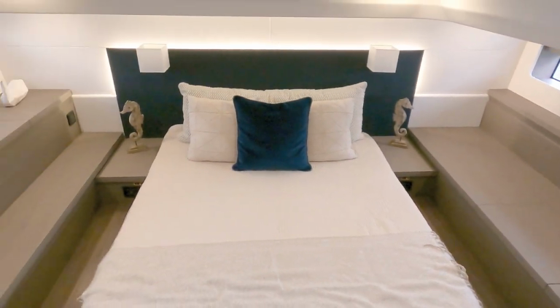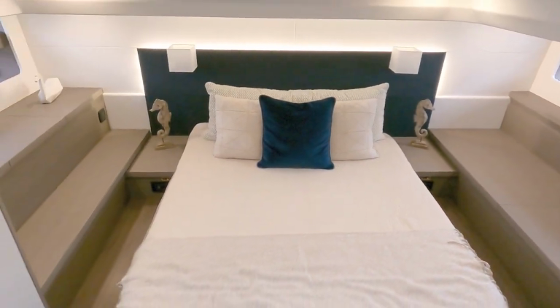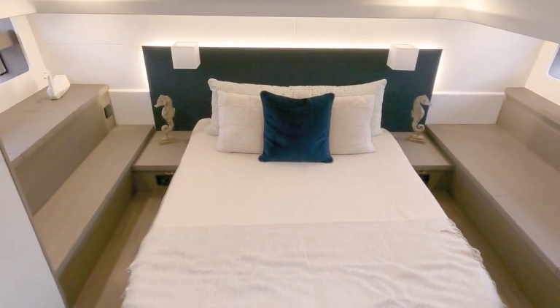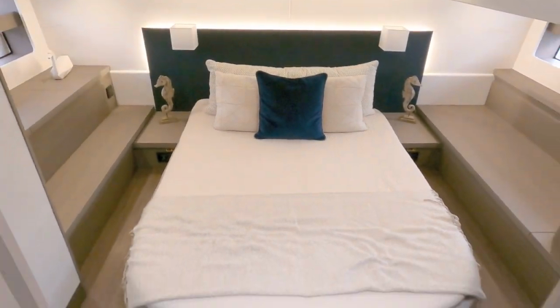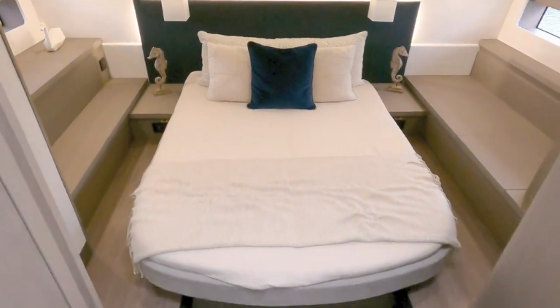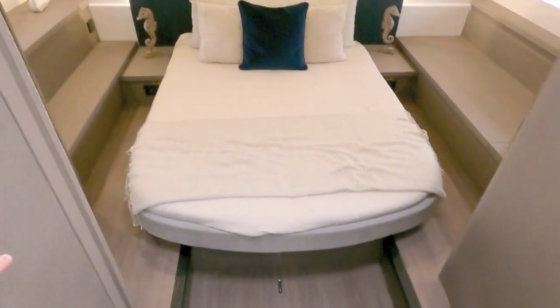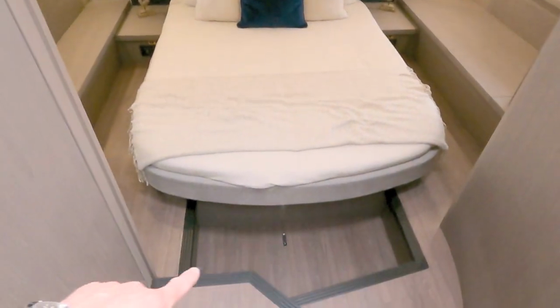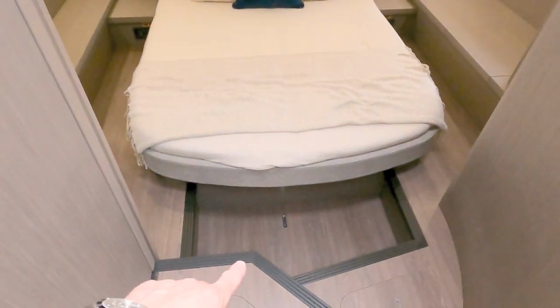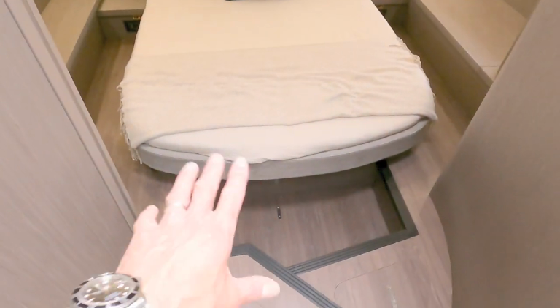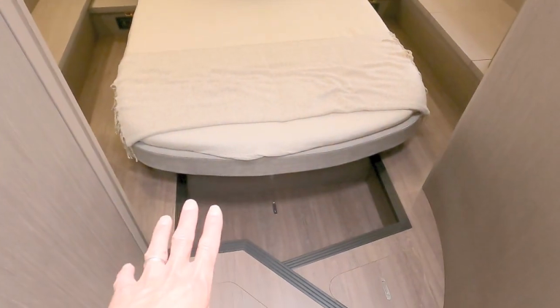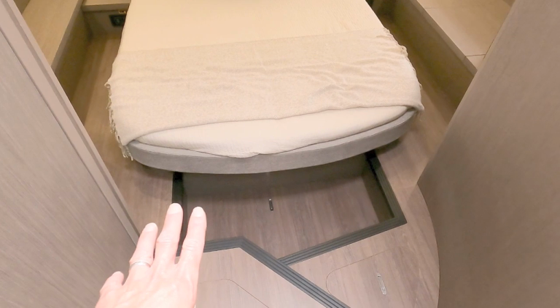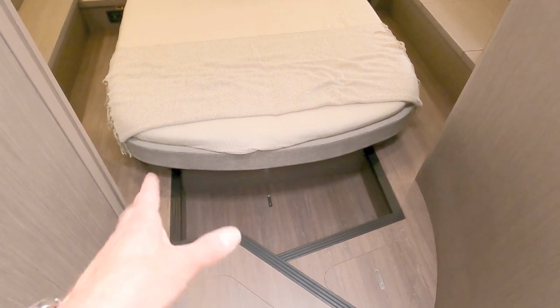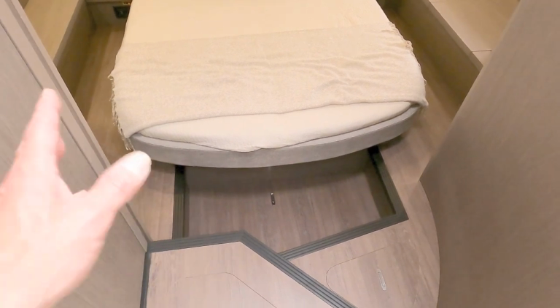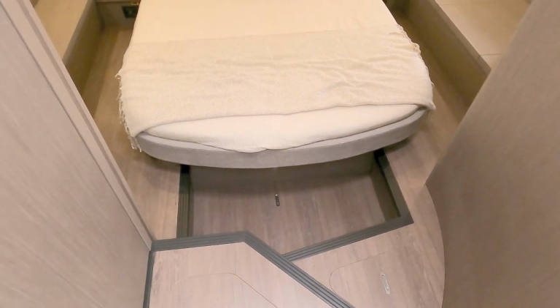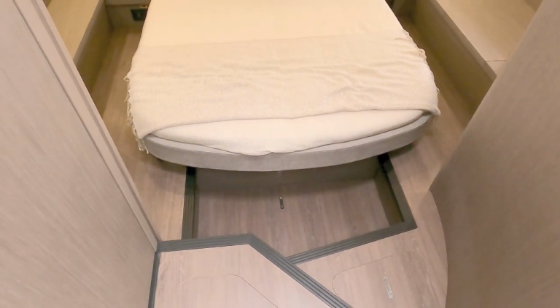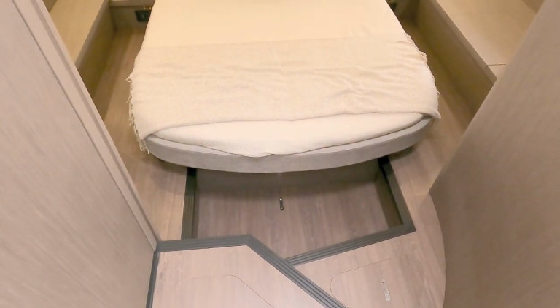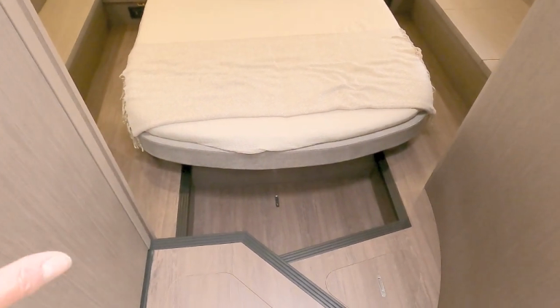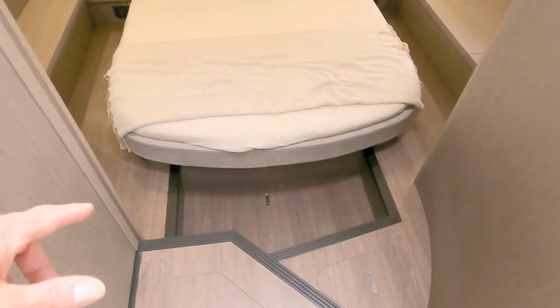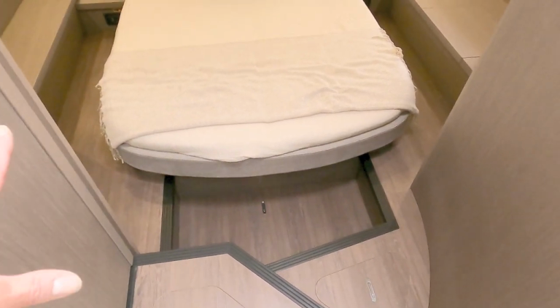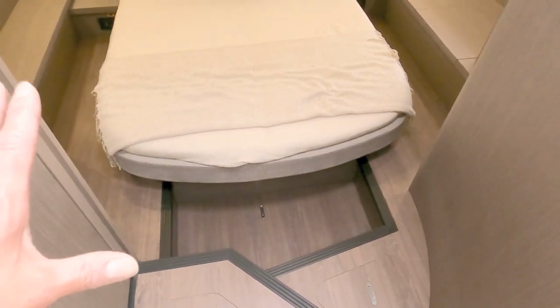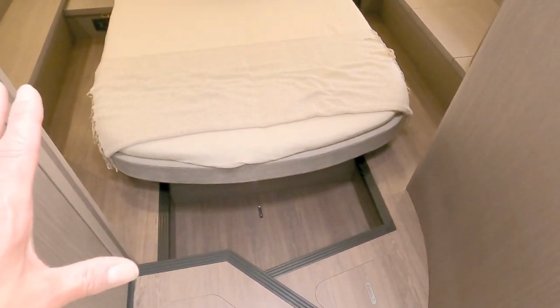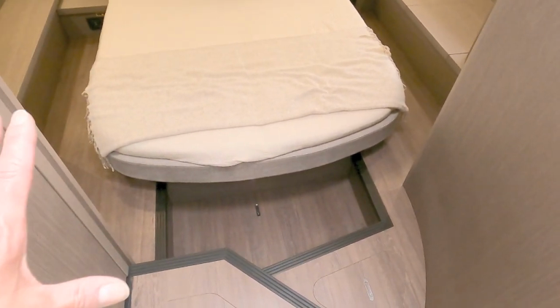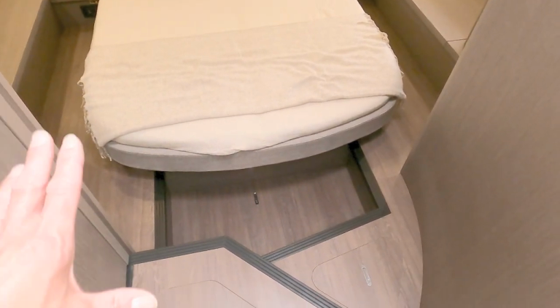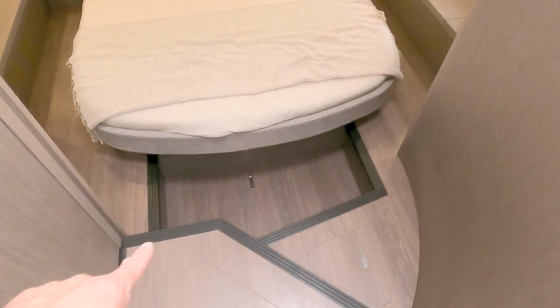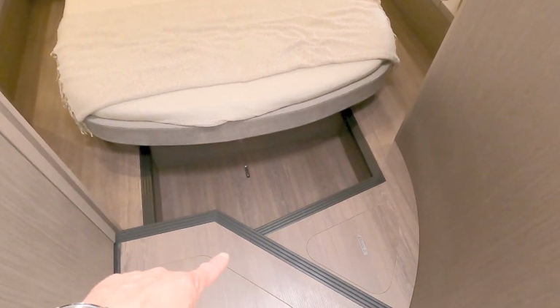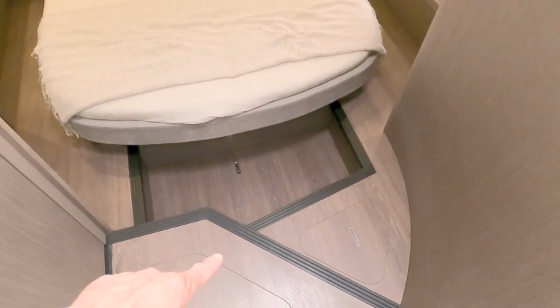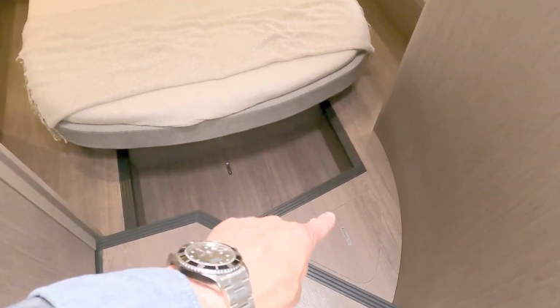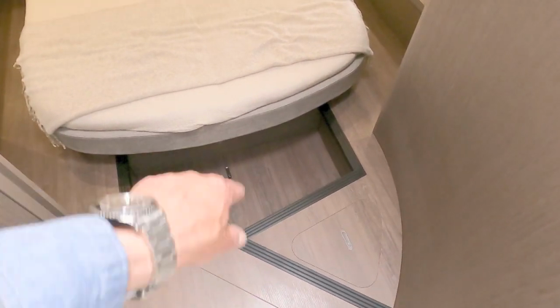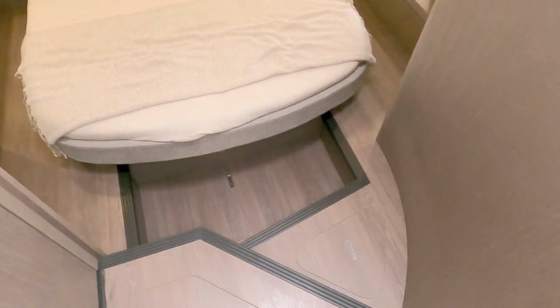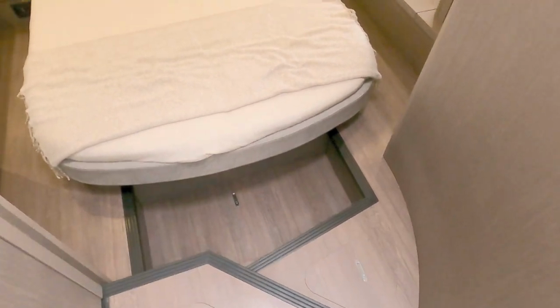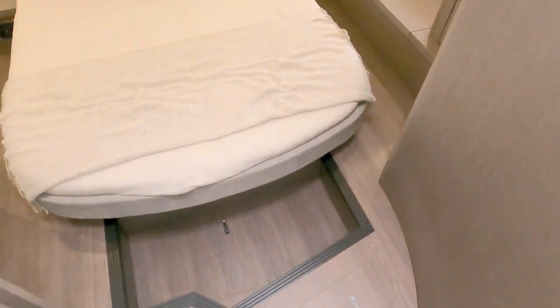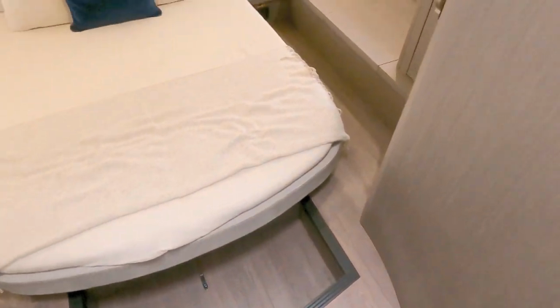Let's take a step back so you can see the floor layout. Obviously it's a 45-foot boat - I believe it's around 47-48 feet in total - so we are squeezing a lot of boat inside here, which is why you've got the one, two, three steps down.